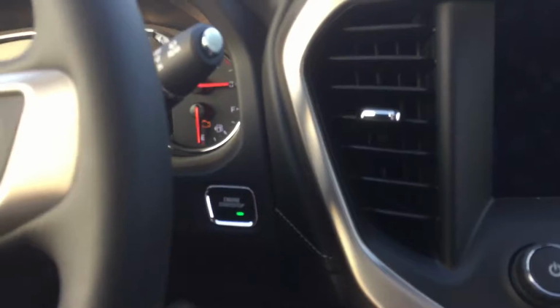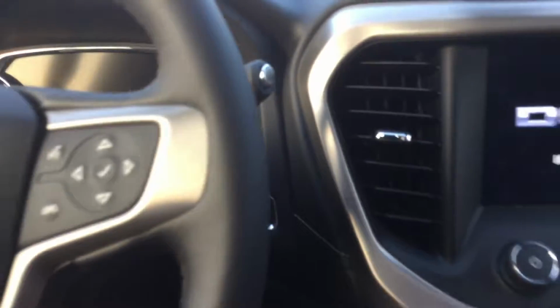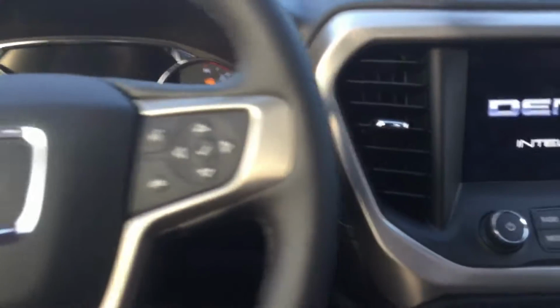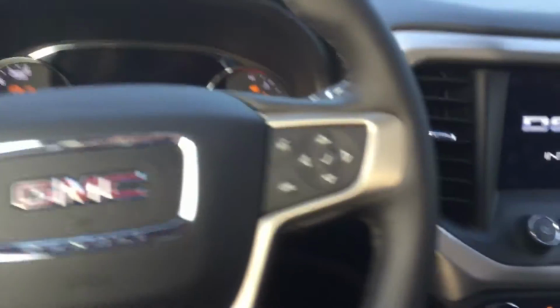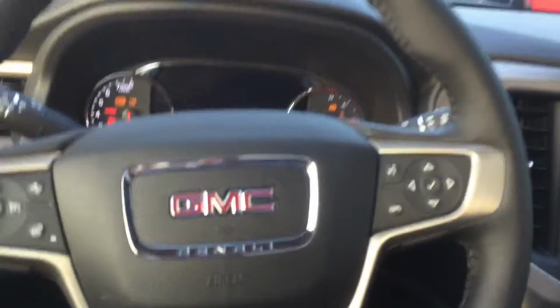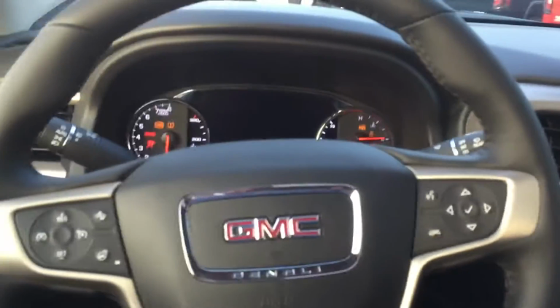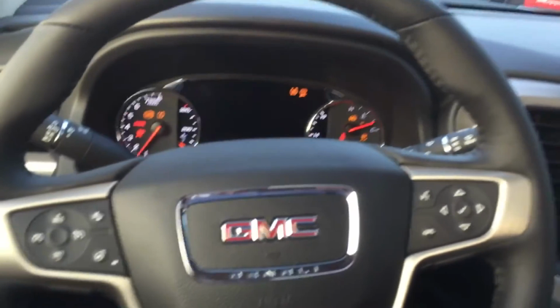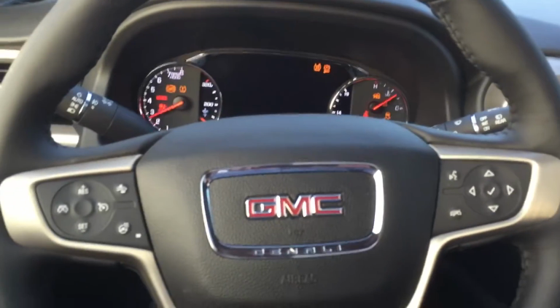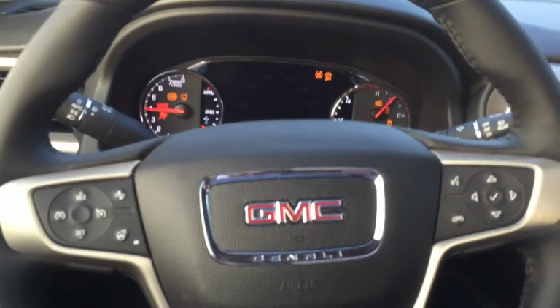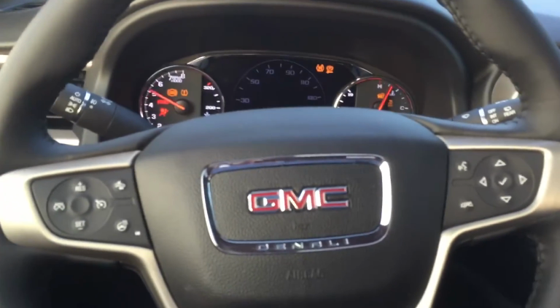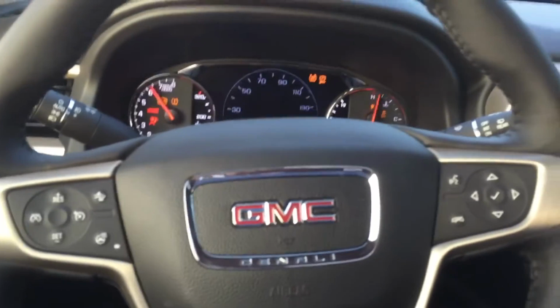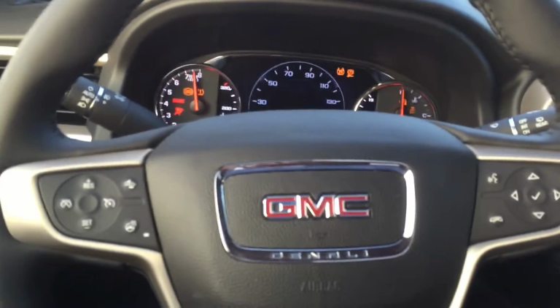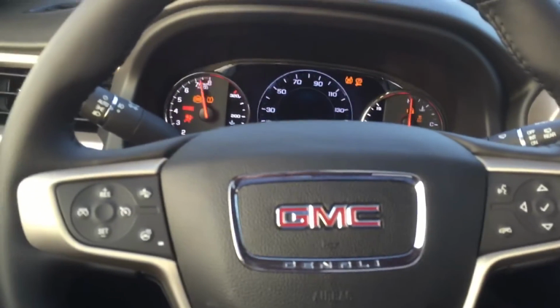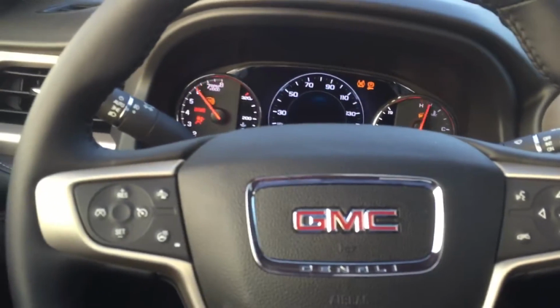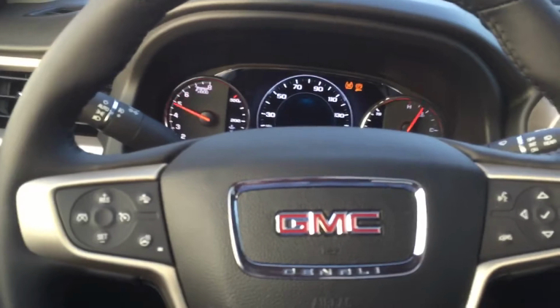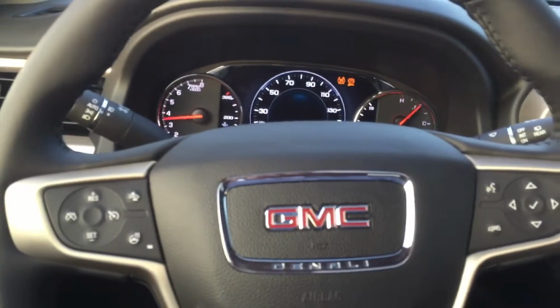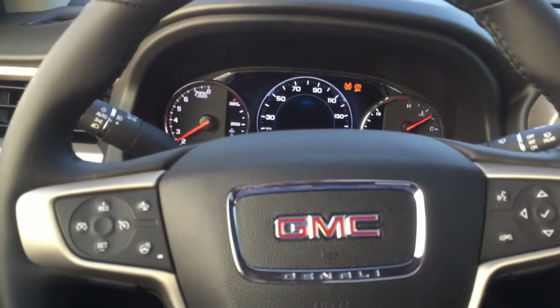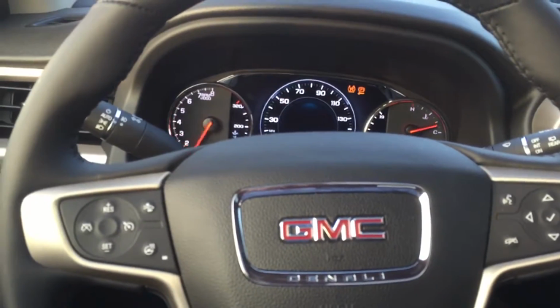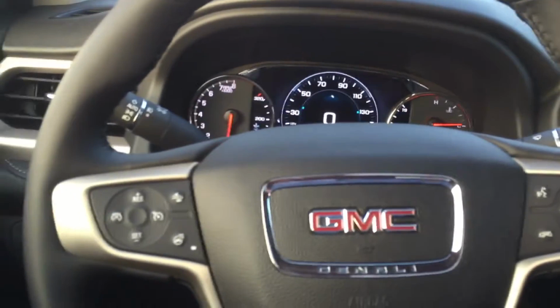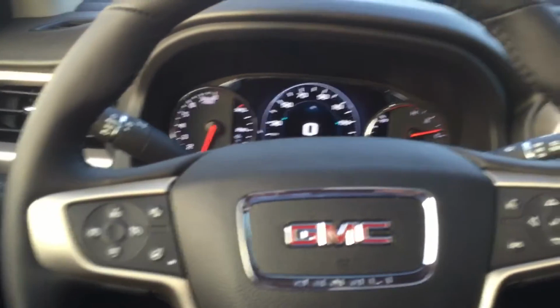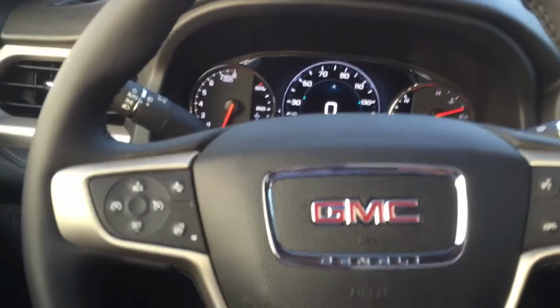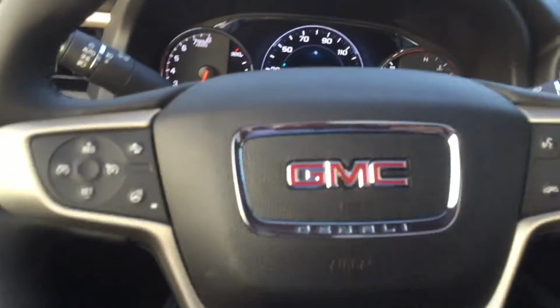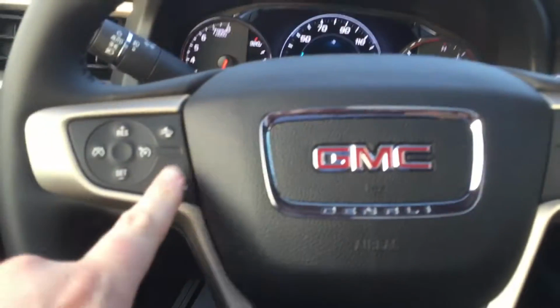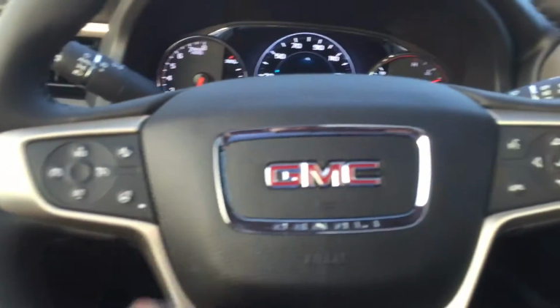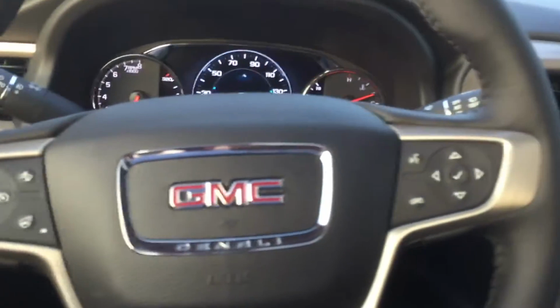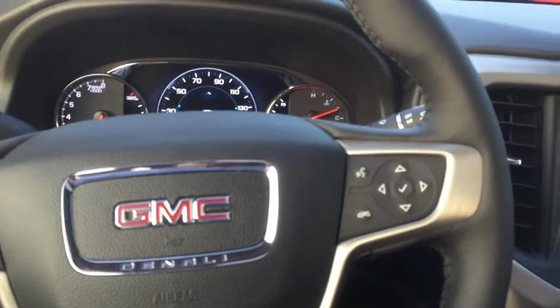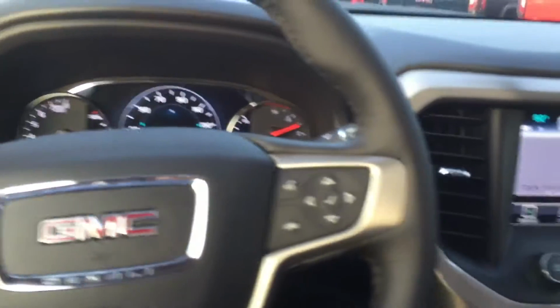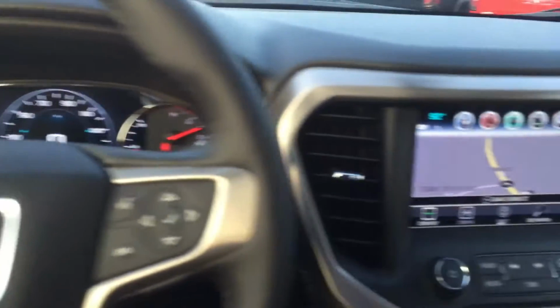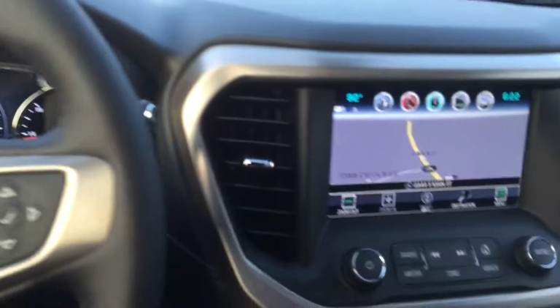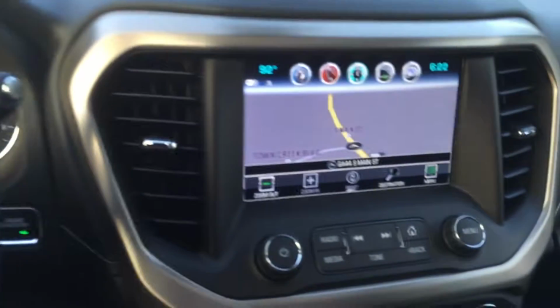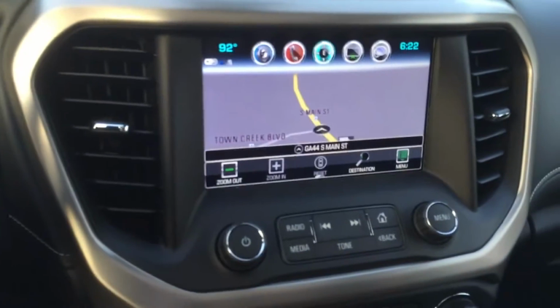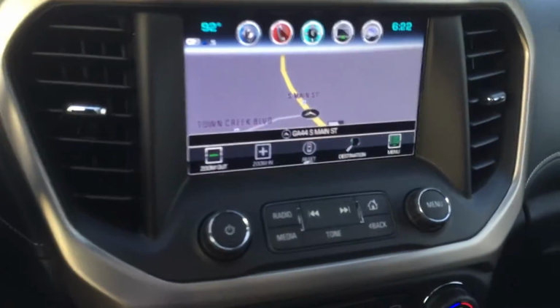Push-button start. Heated steering wheel. Built-in navigation.